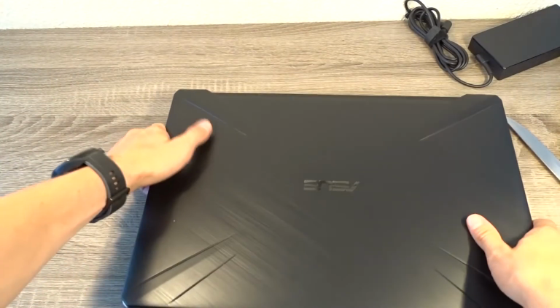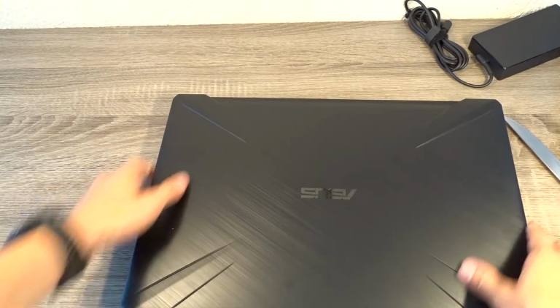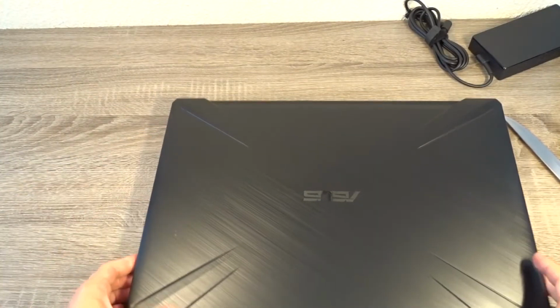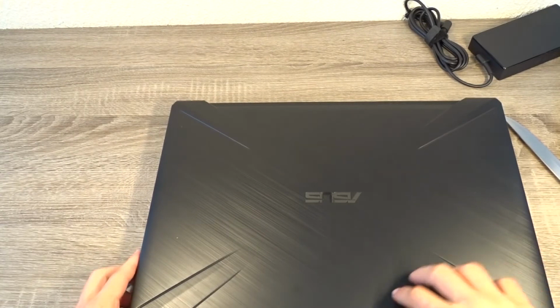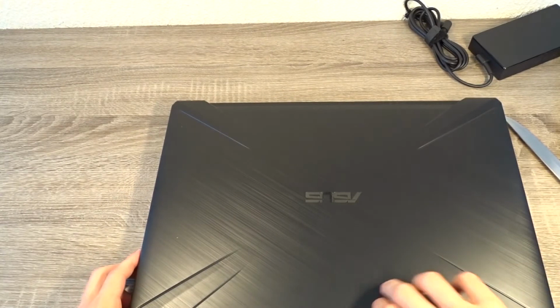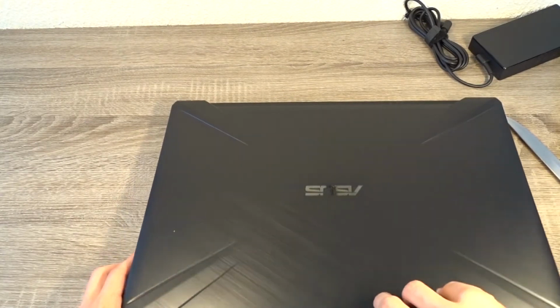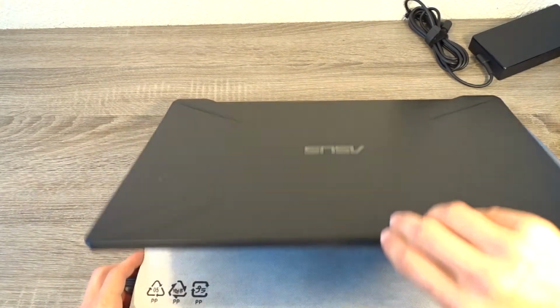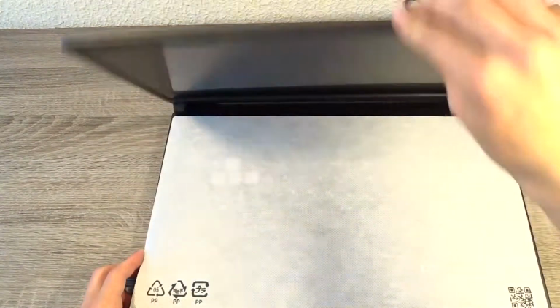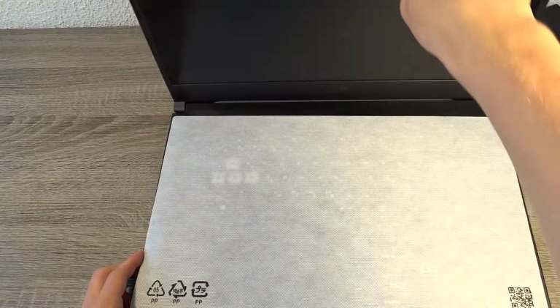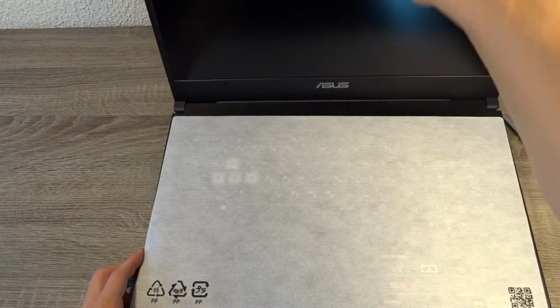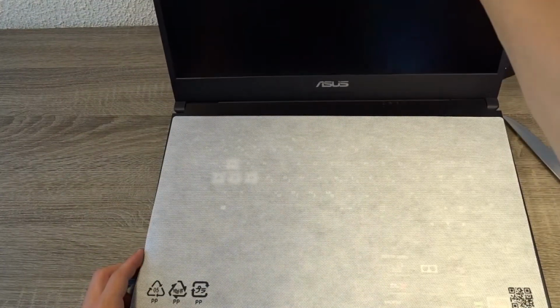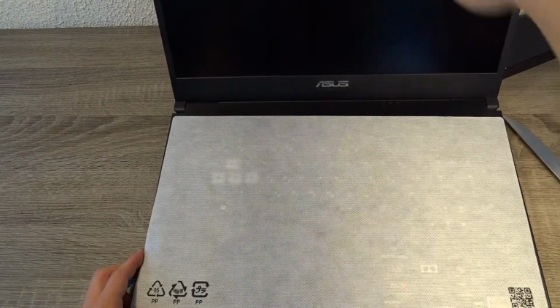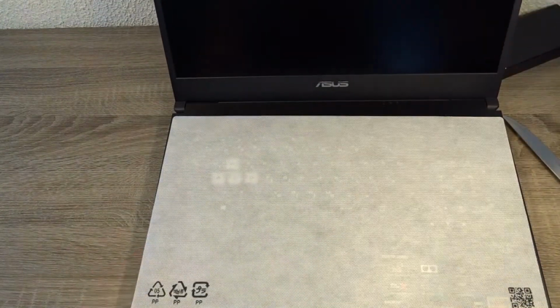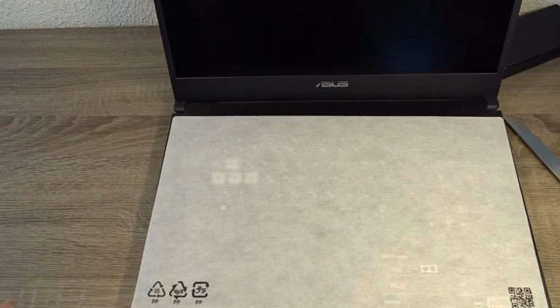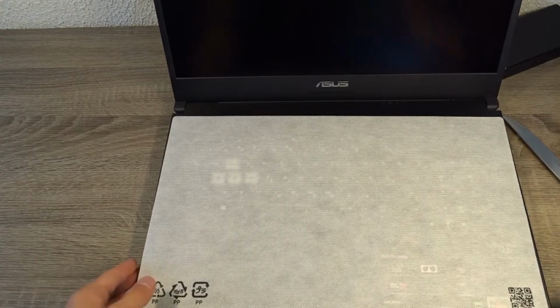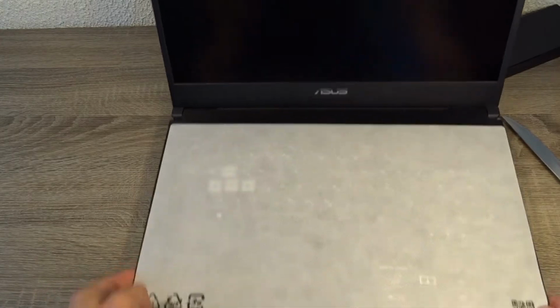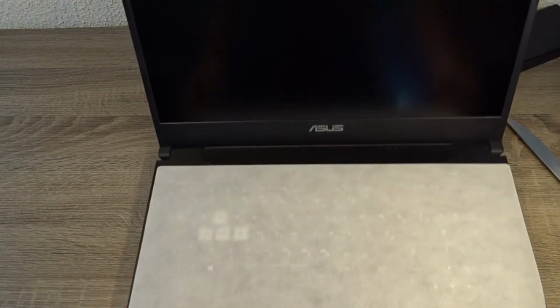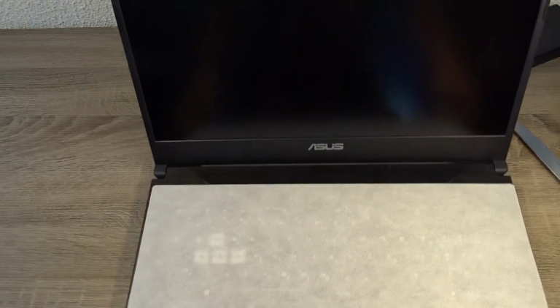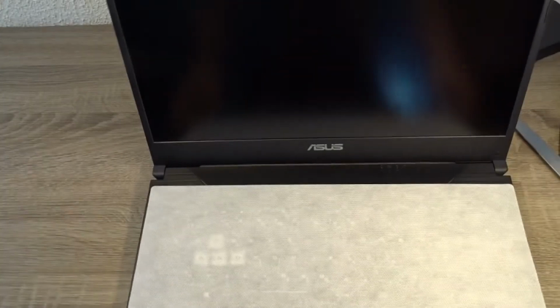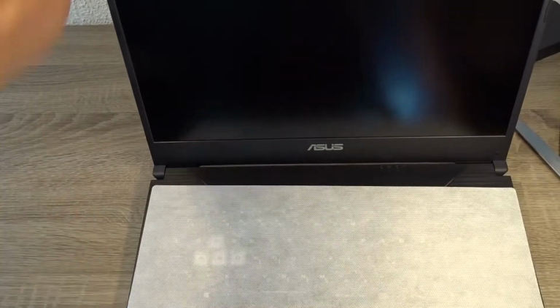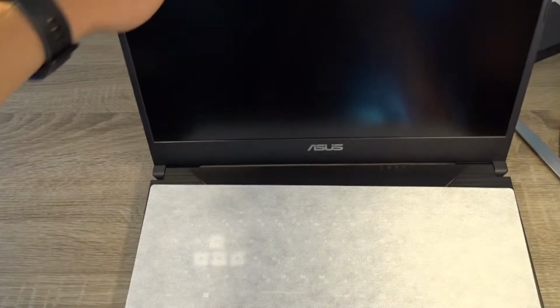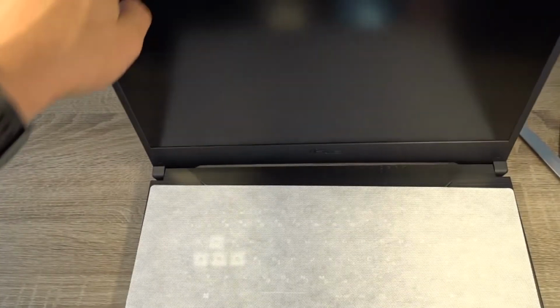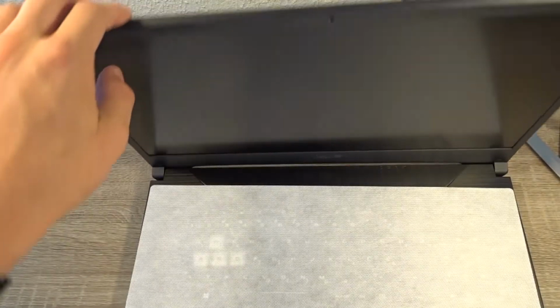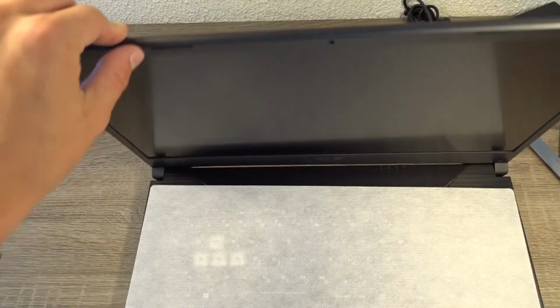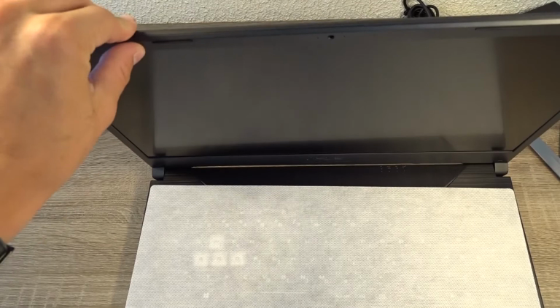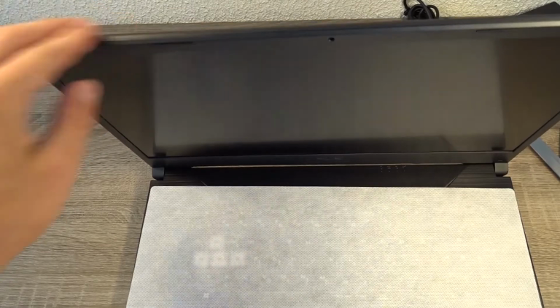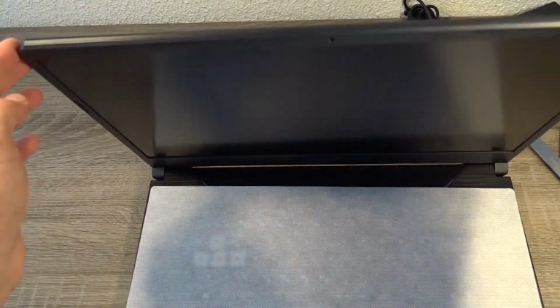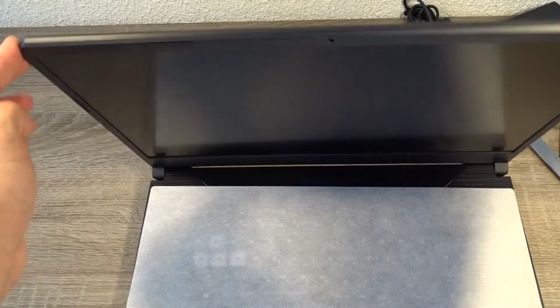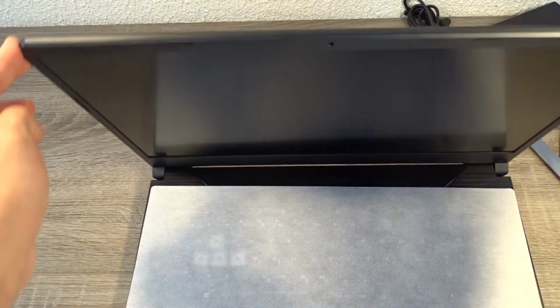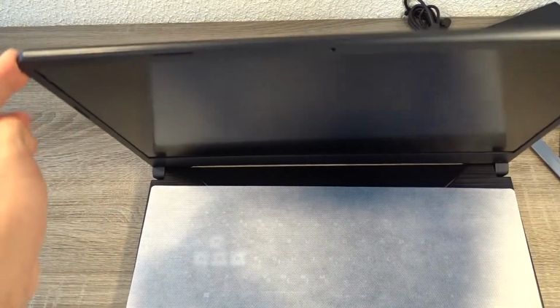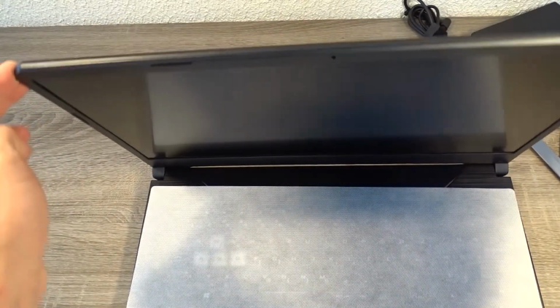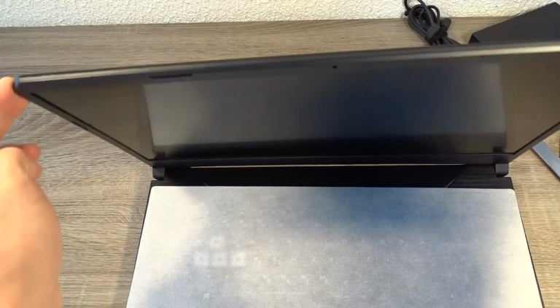When you open the laptop you are greeted with a 17-inch LCD Full HD display. It has a little bit of flex but nothing major.